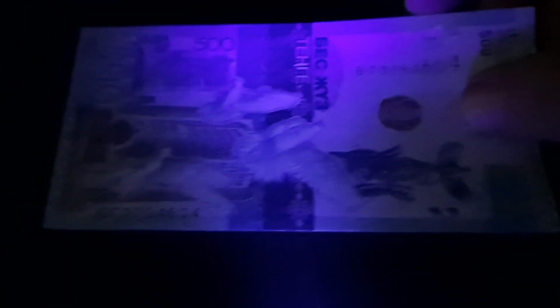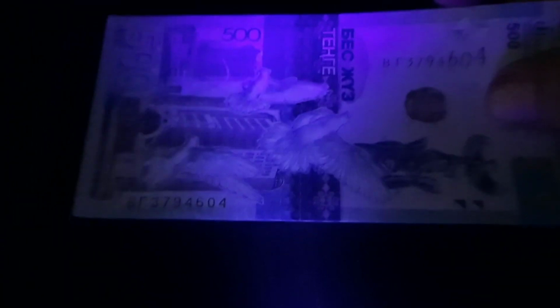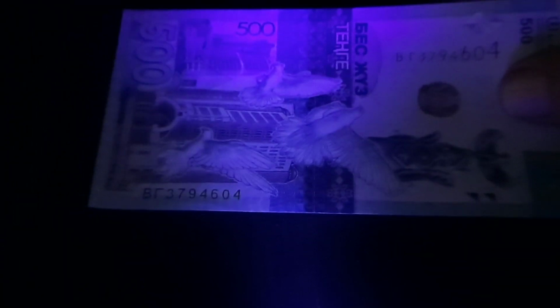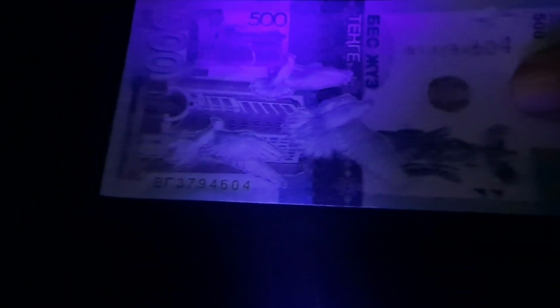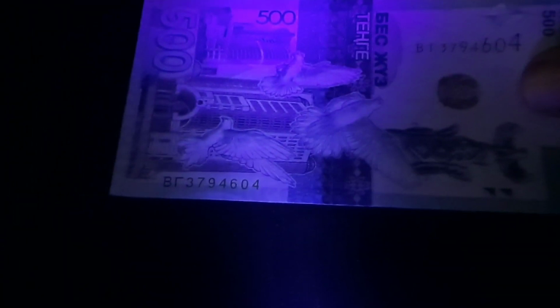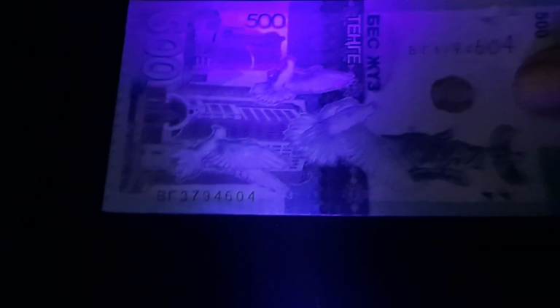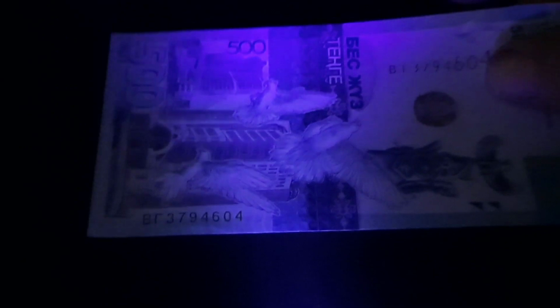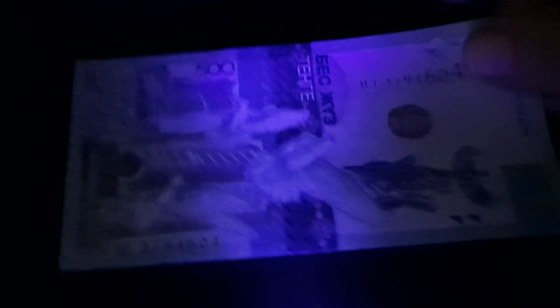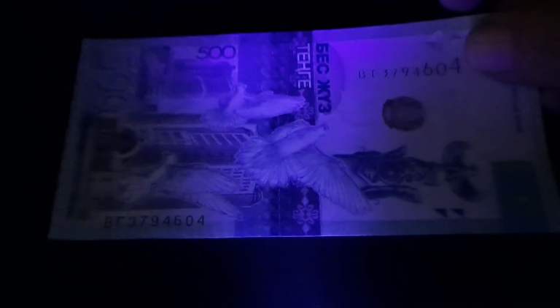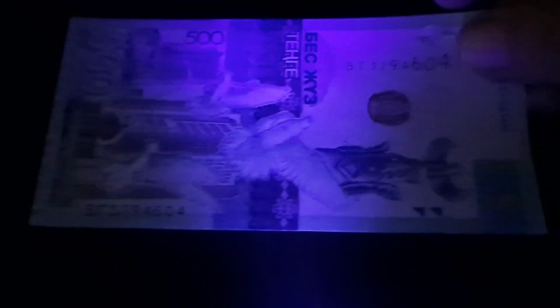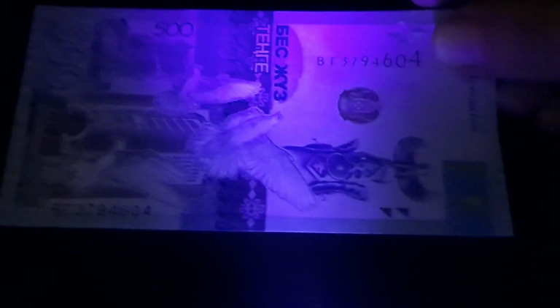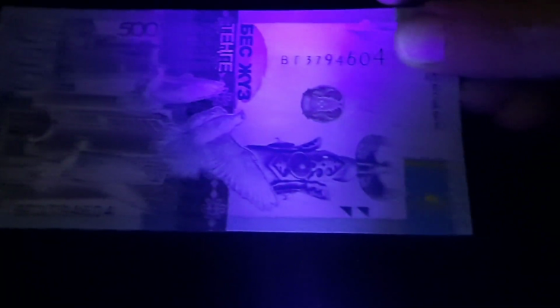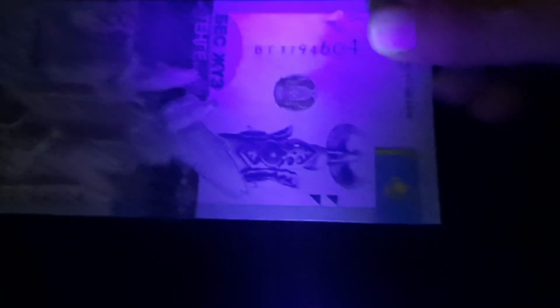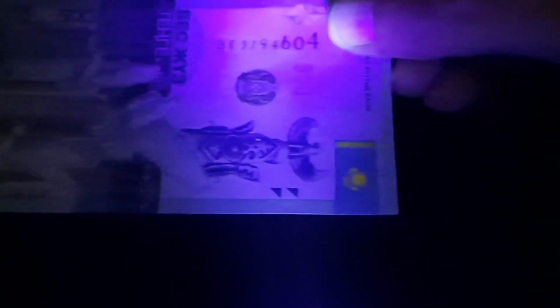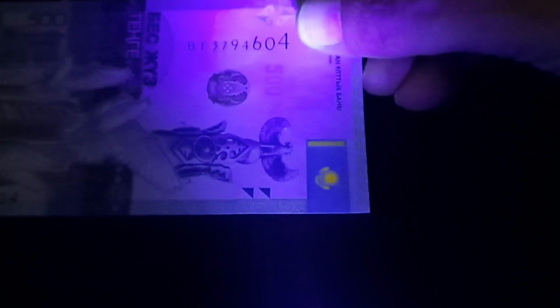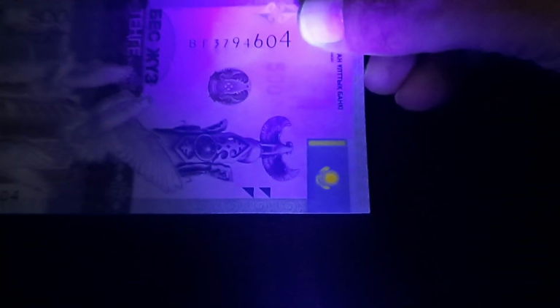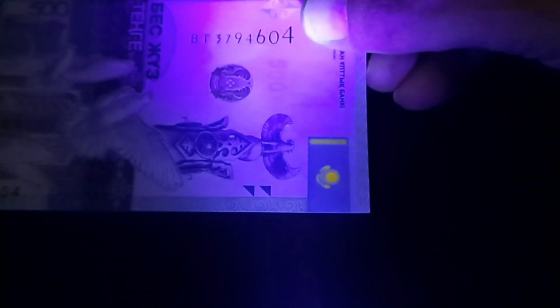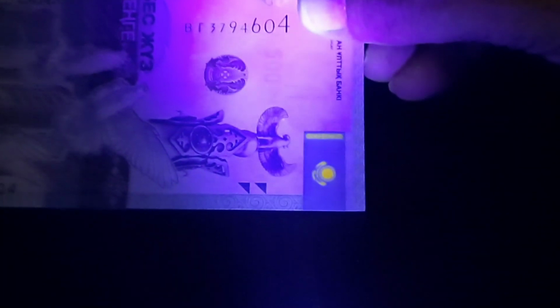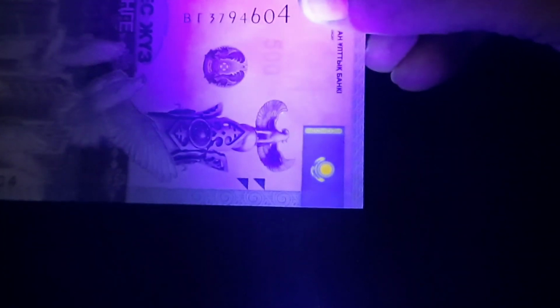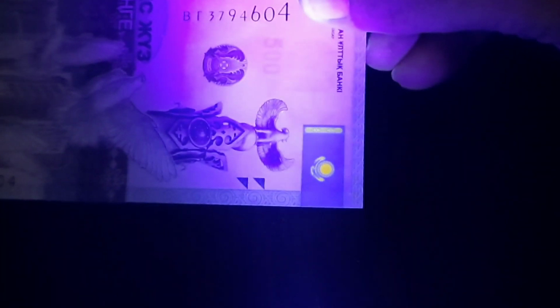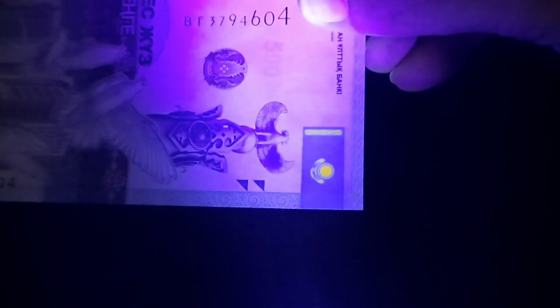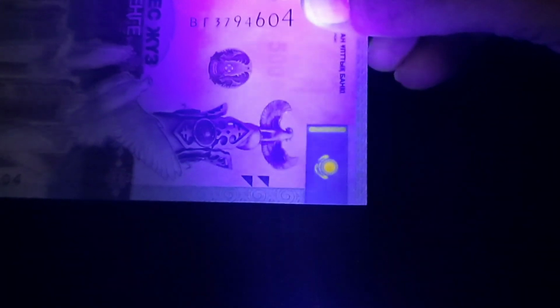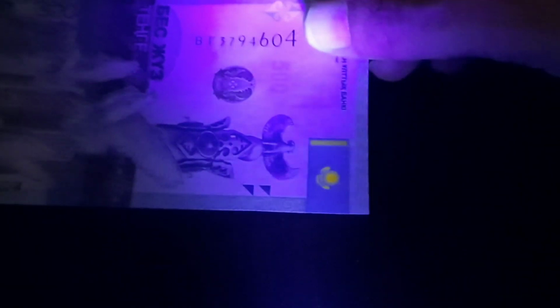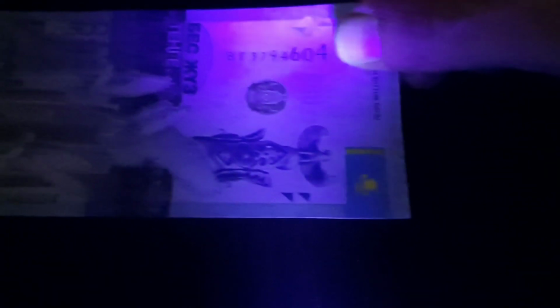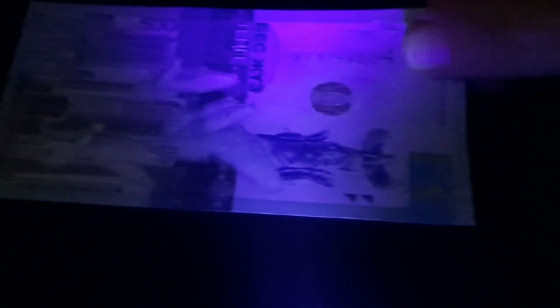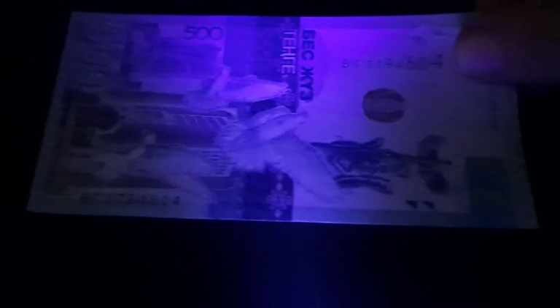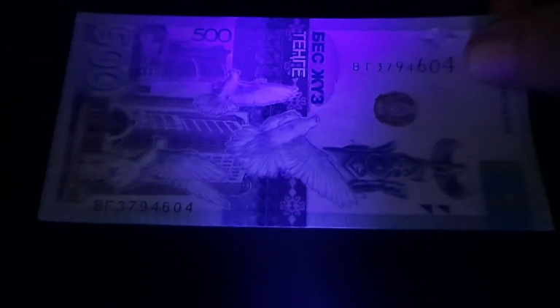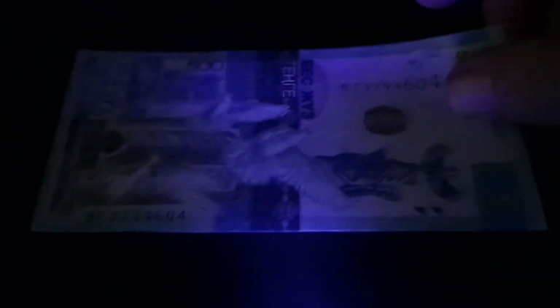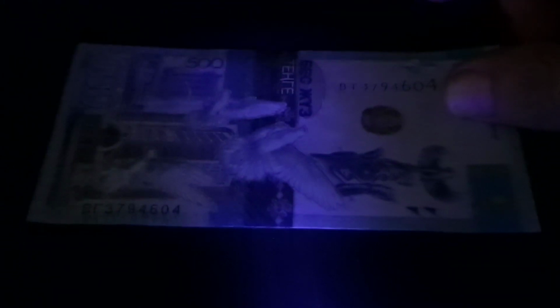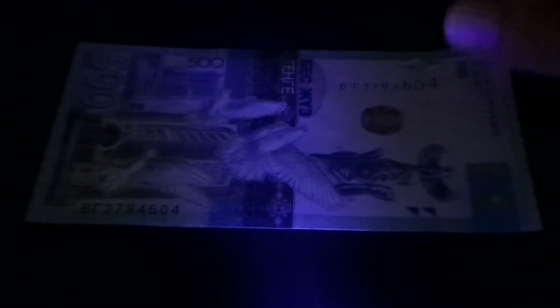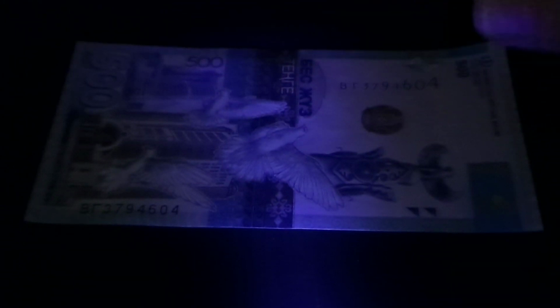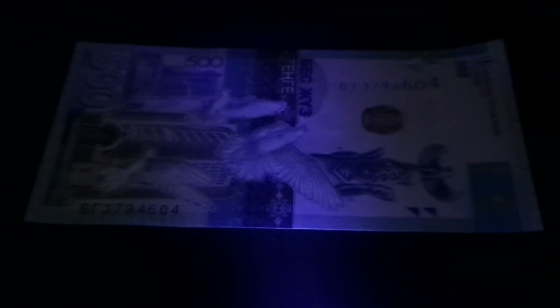Nothing really — no security threads reacting on the front of the bill. However, there is some reaction in the flag there. Really sharp bill — I thought I would share it with y'all.